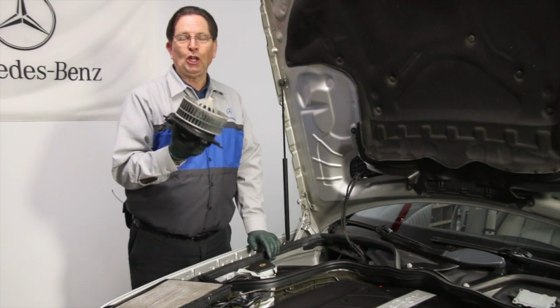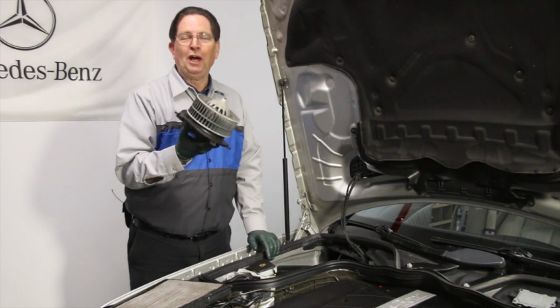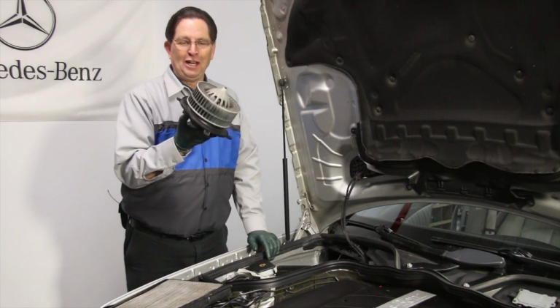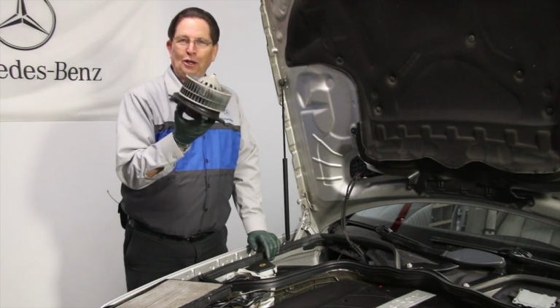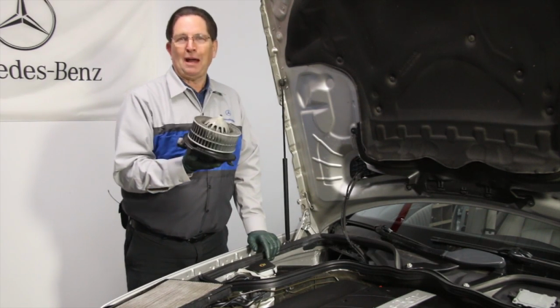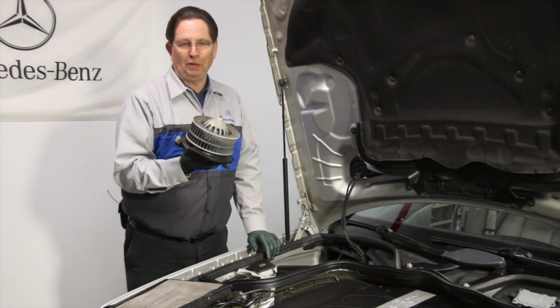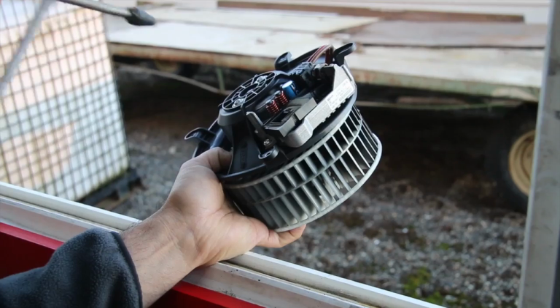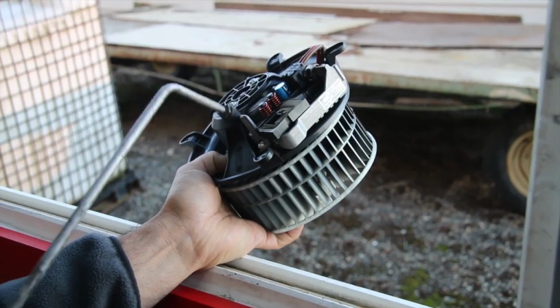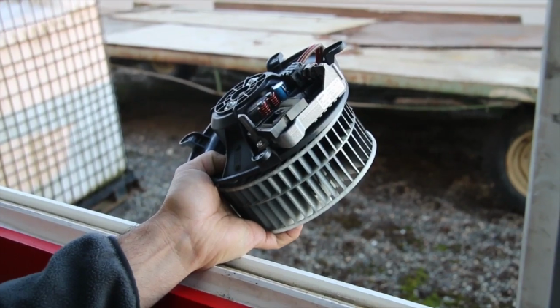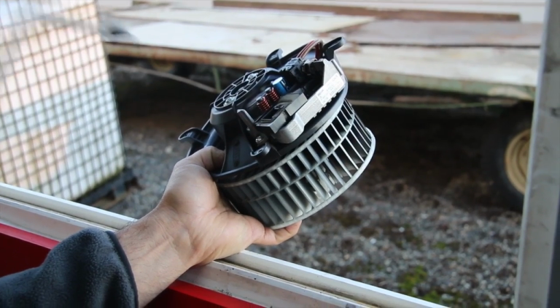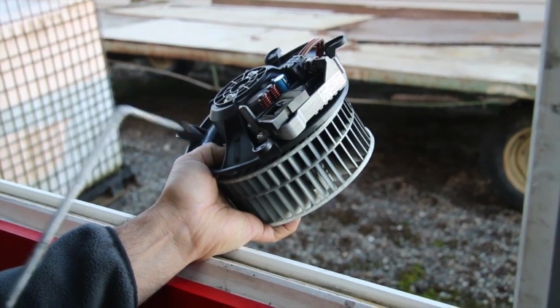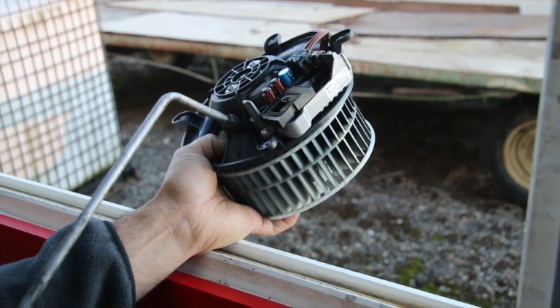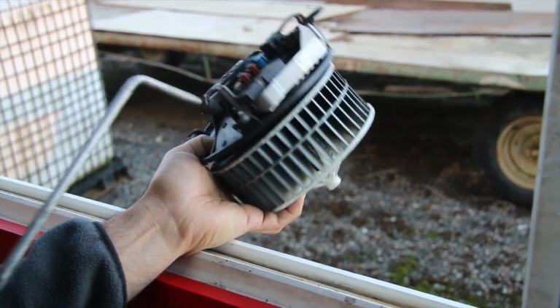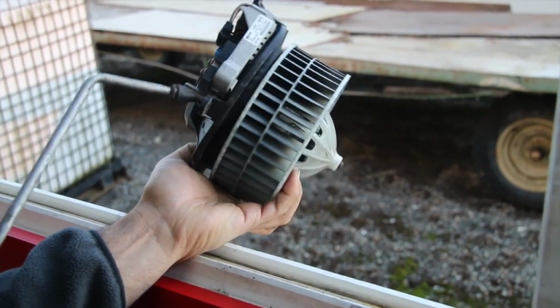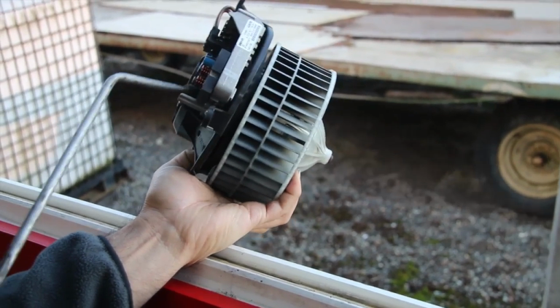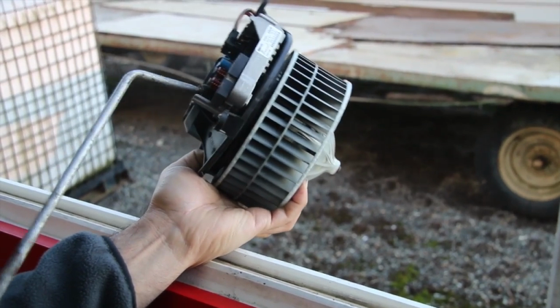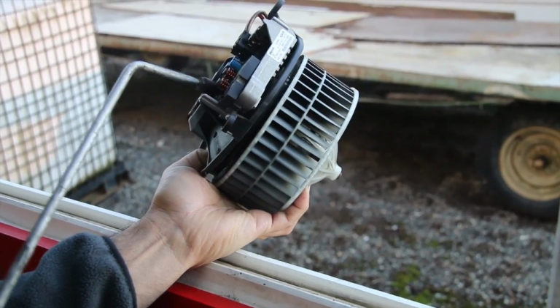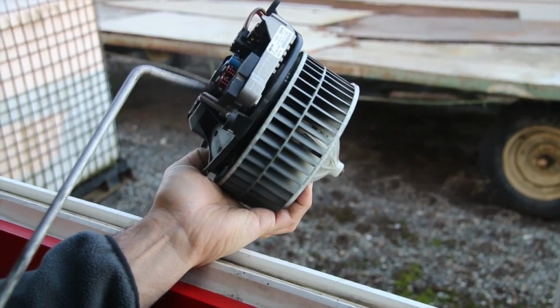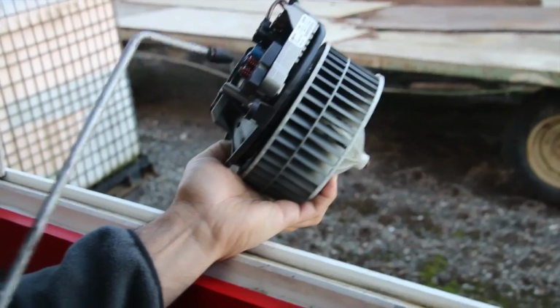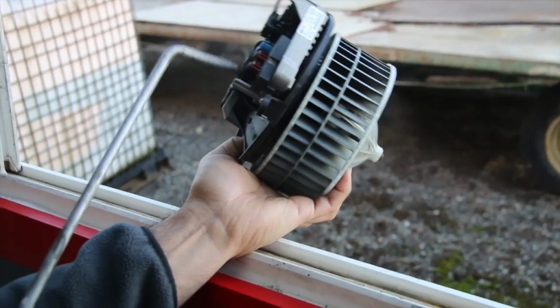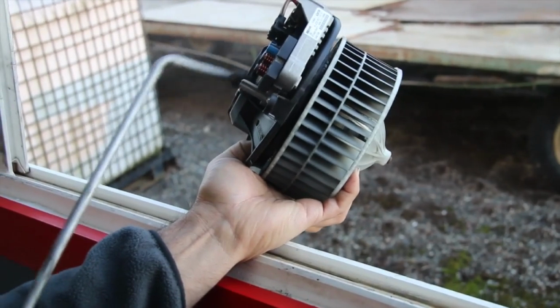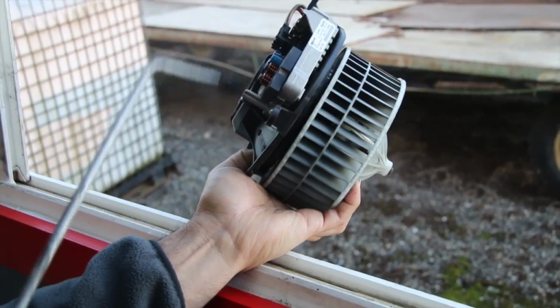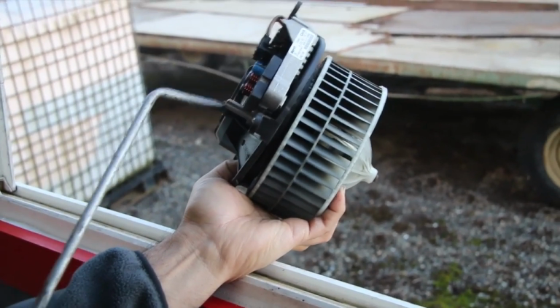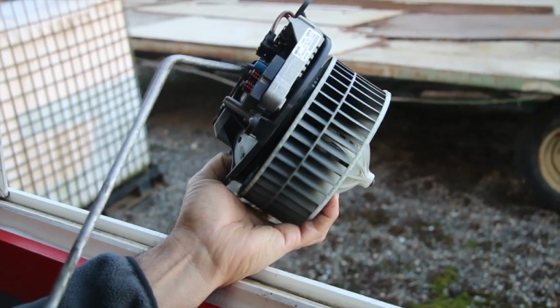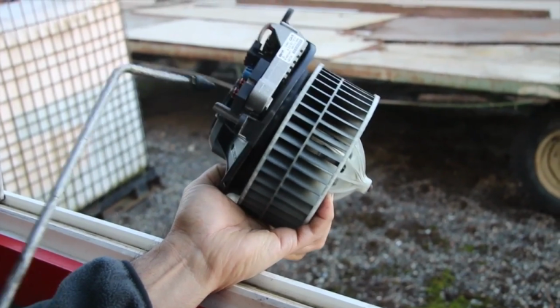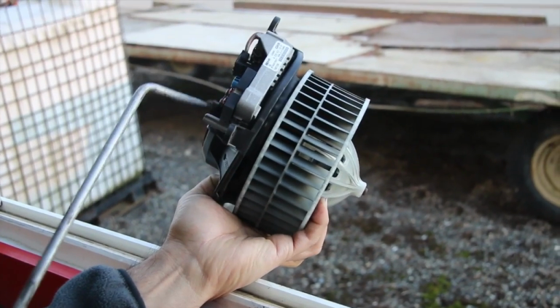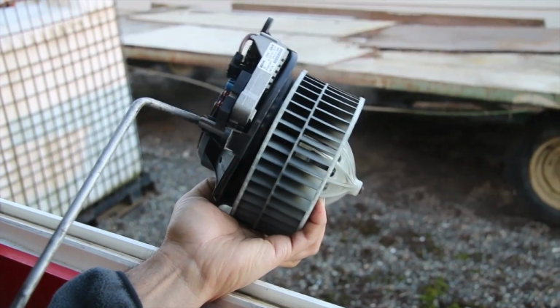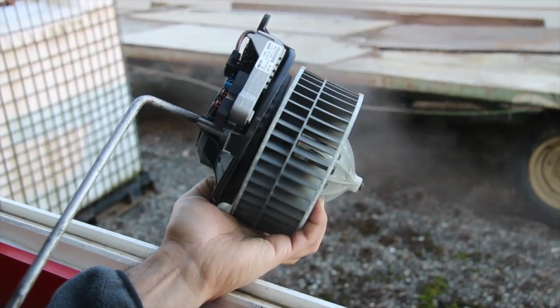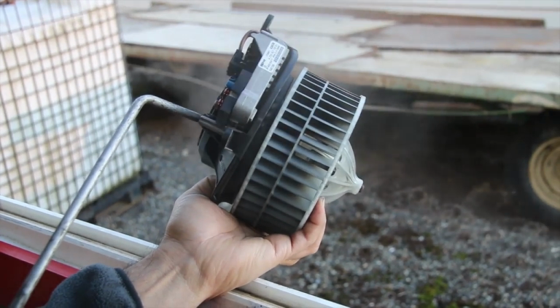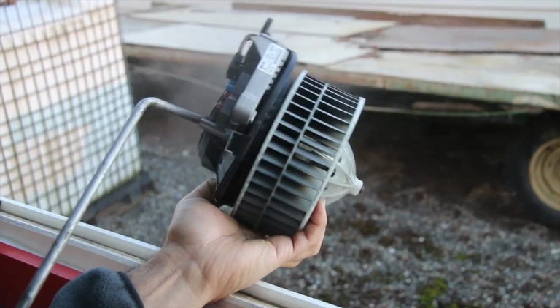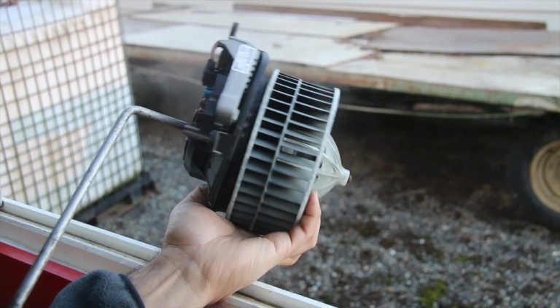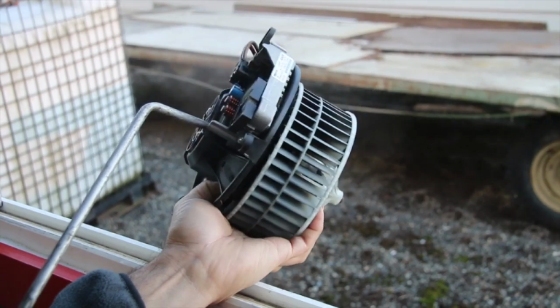Look what happened here. We hung this little thing outside and took the compressed air to it. We started blowing around a little bit of dirt and finally got inside the motor. Can you believe how much dust and dirt was inside that motor?